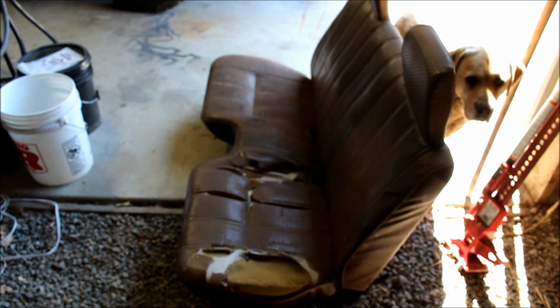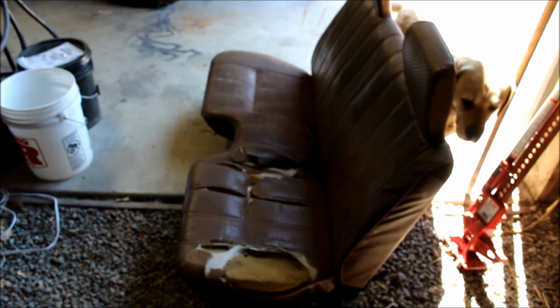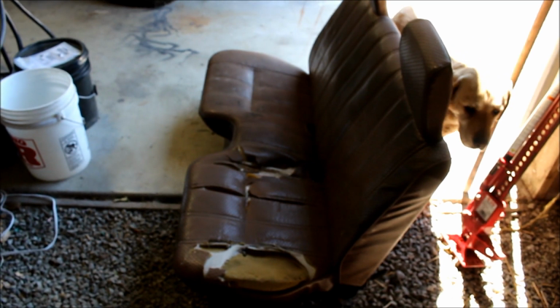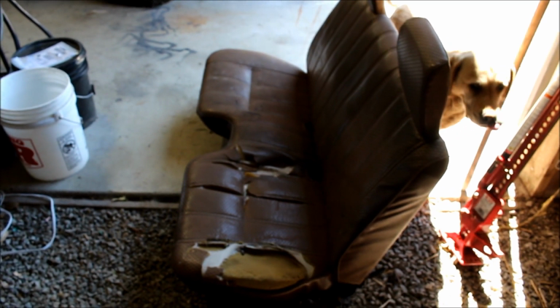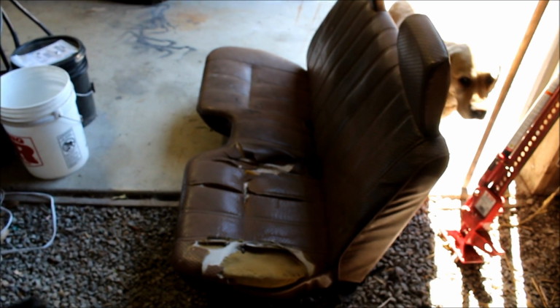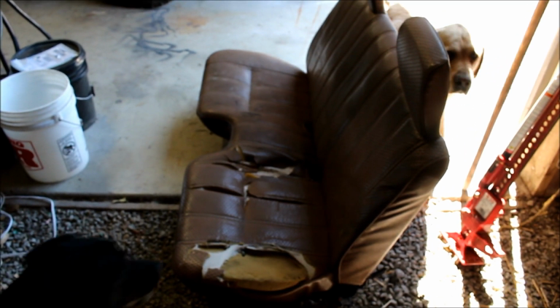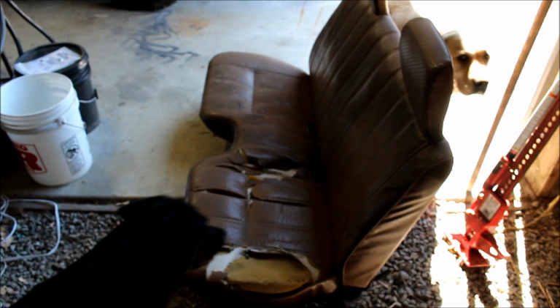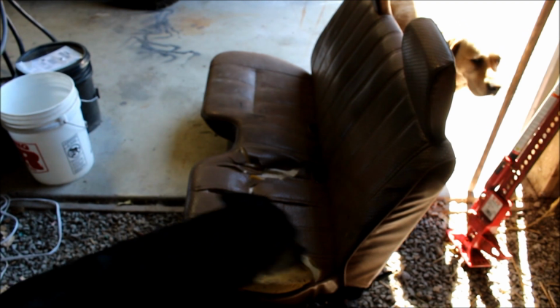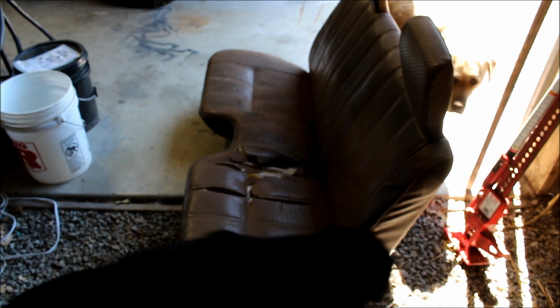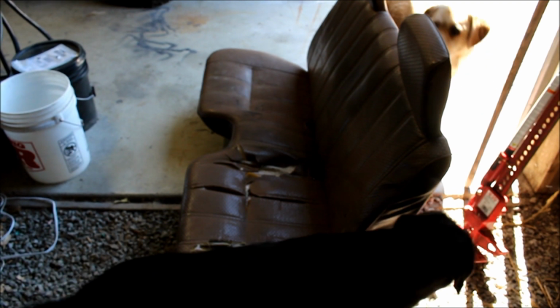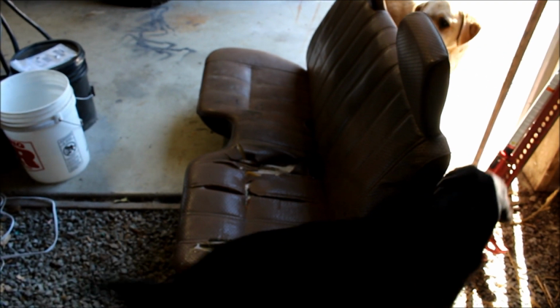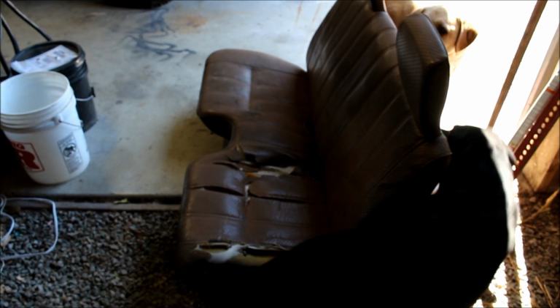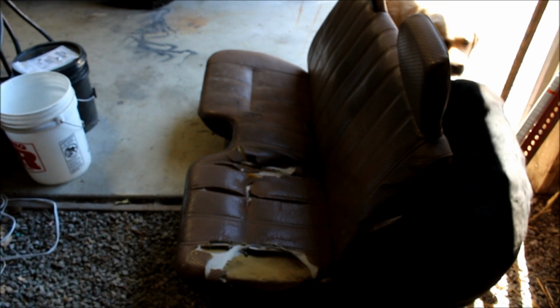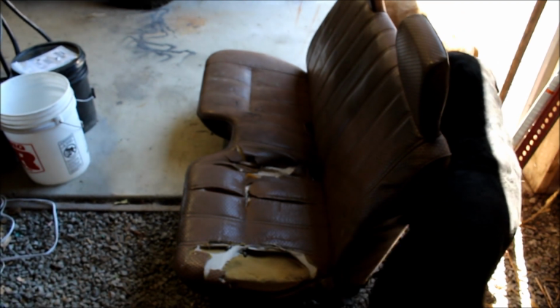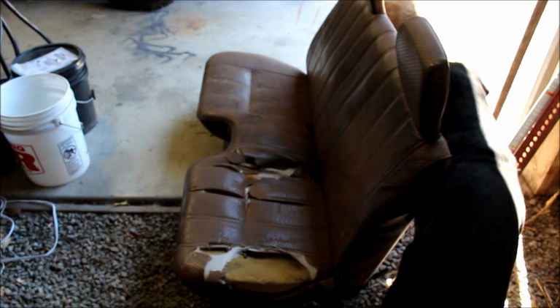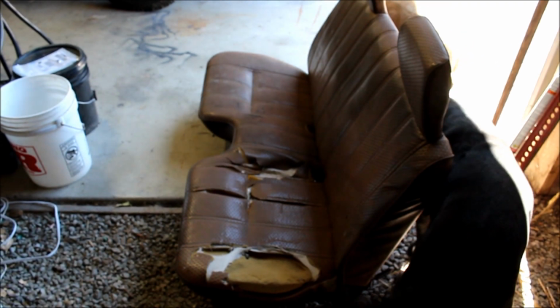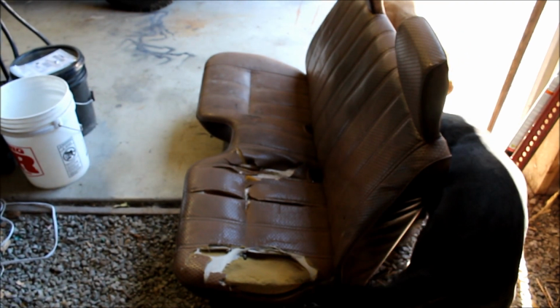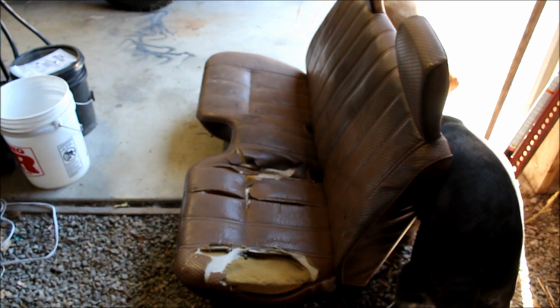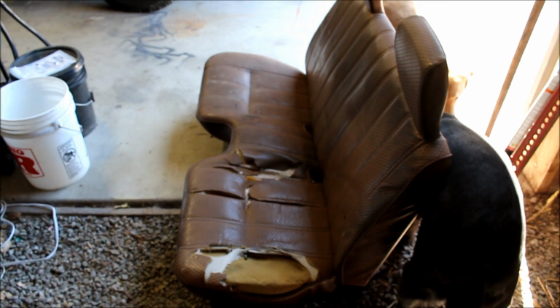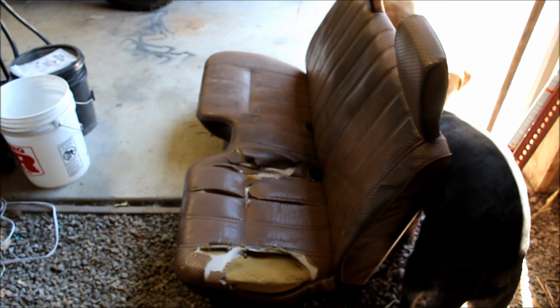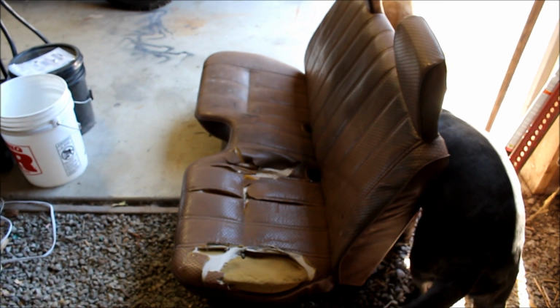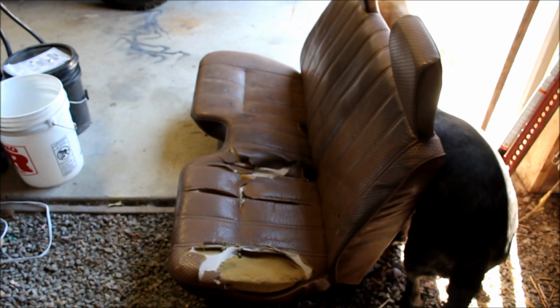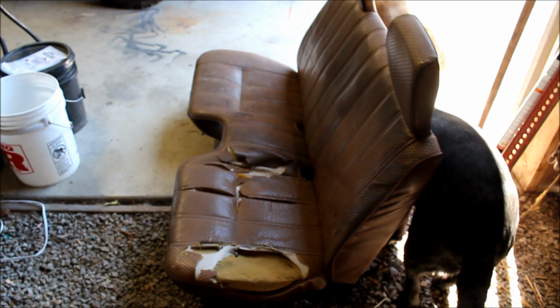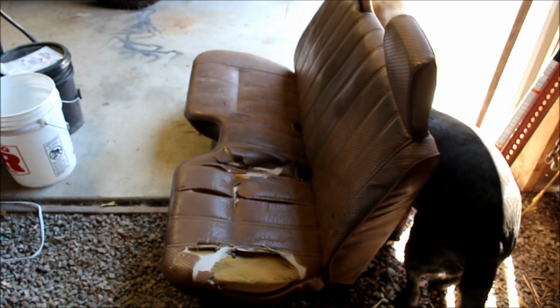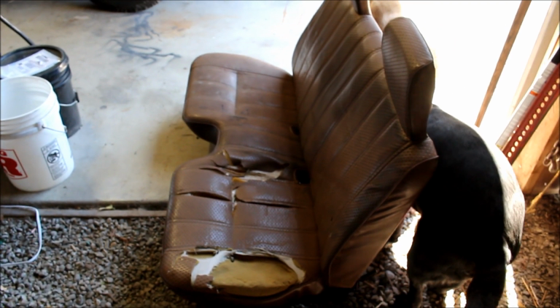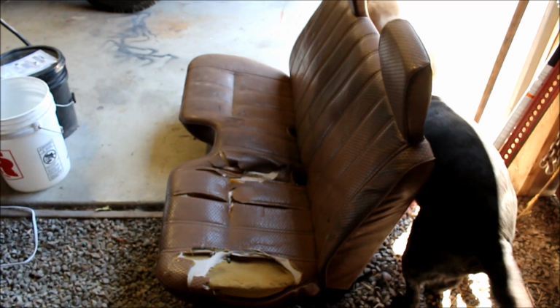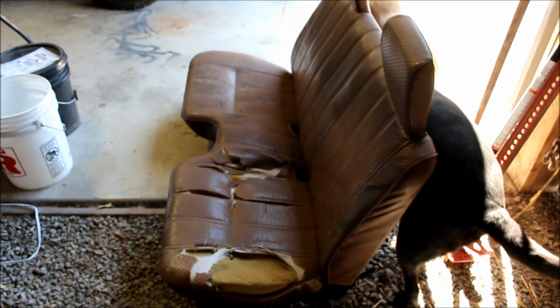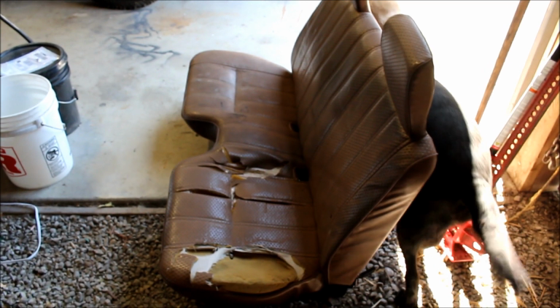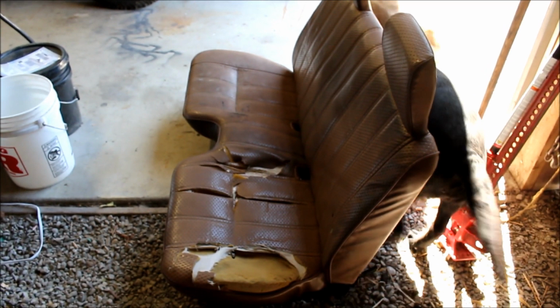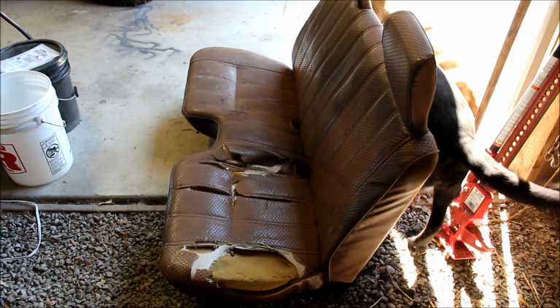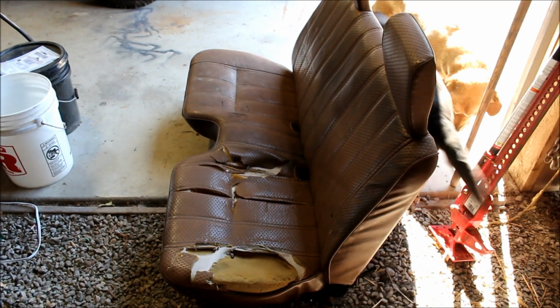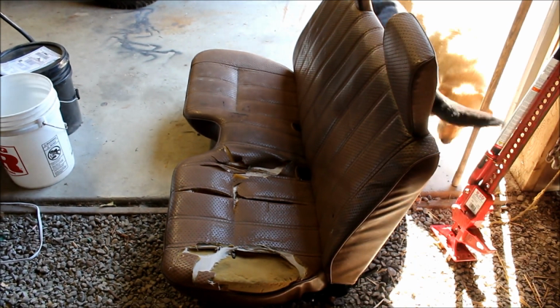Continuing with the remodel of the little Toyota pickup, this old bench seat that was in it was pretty tired so we pulled it out.